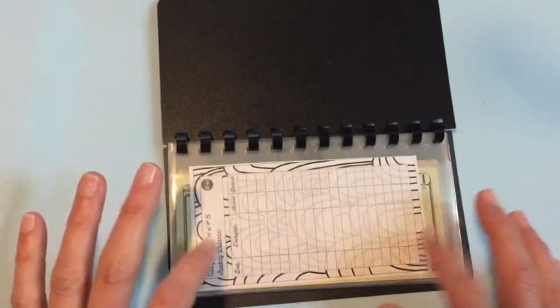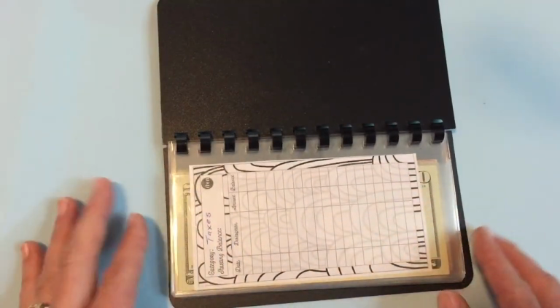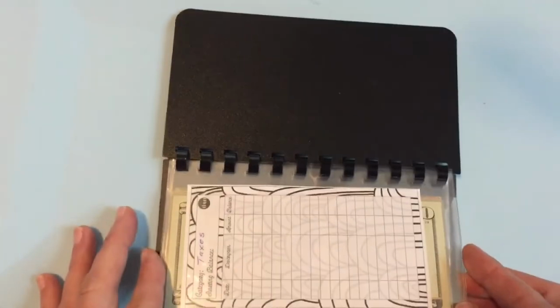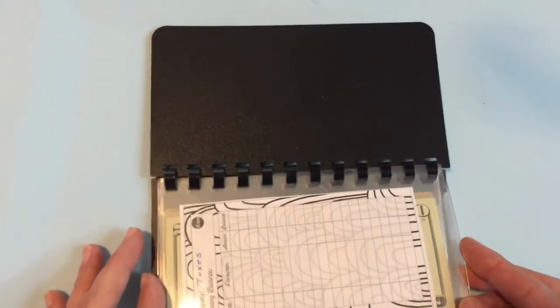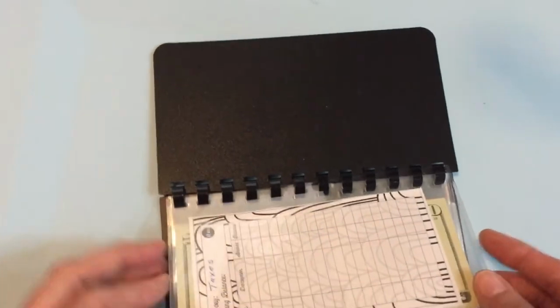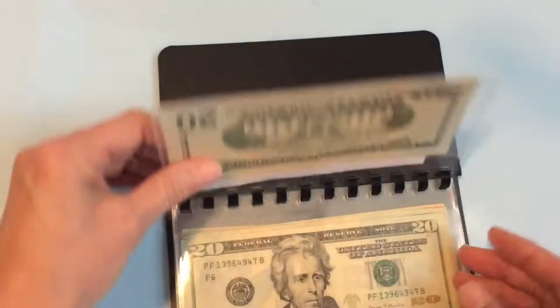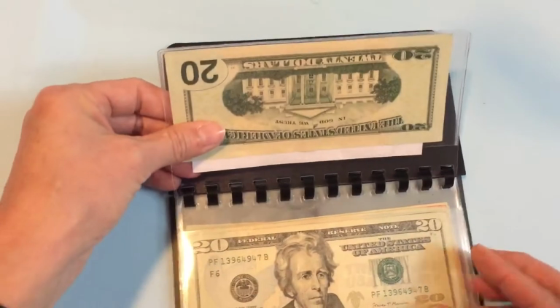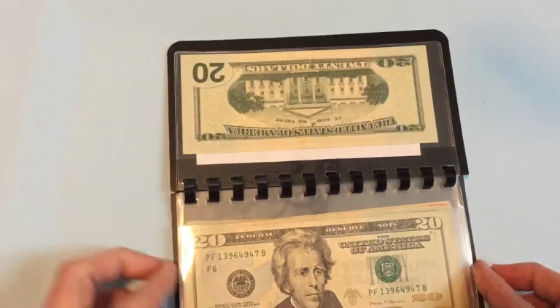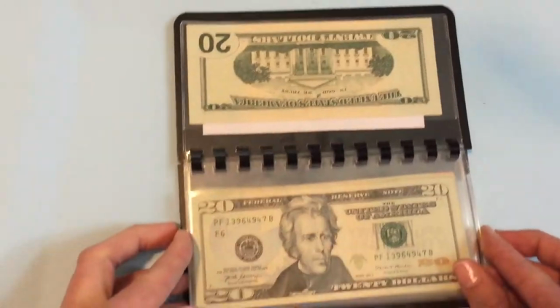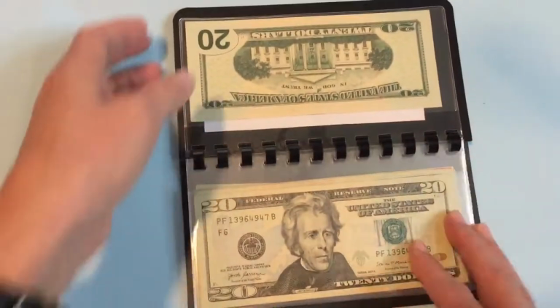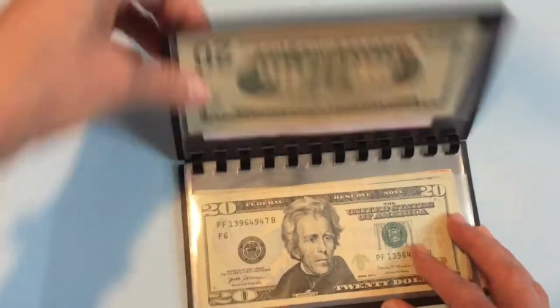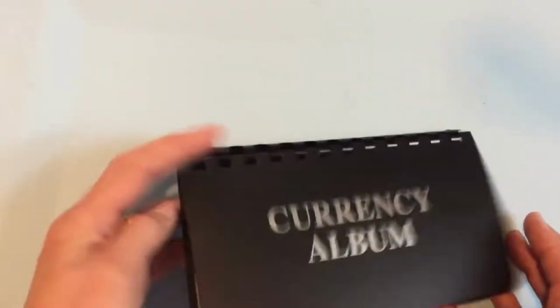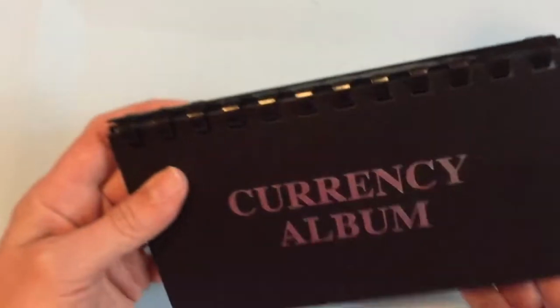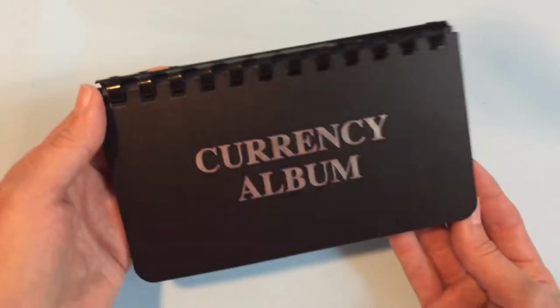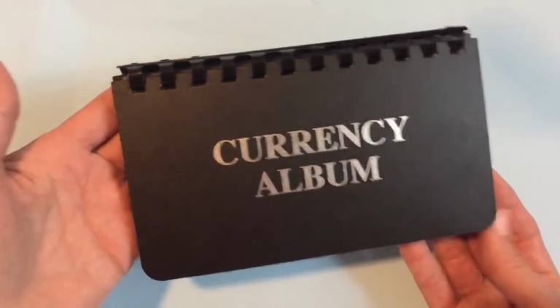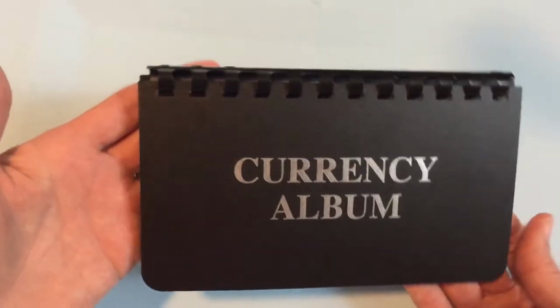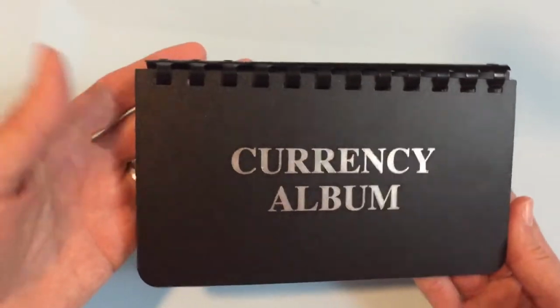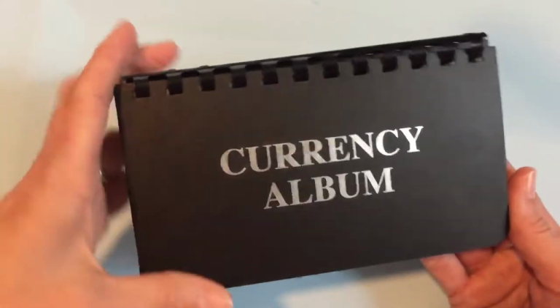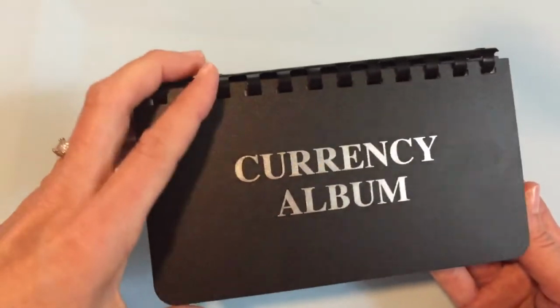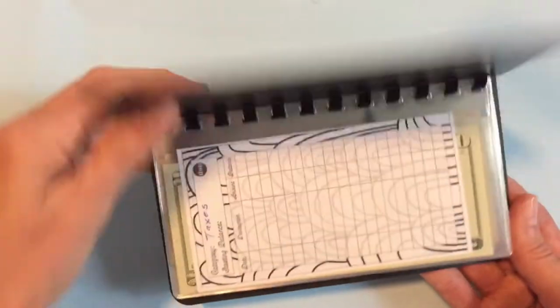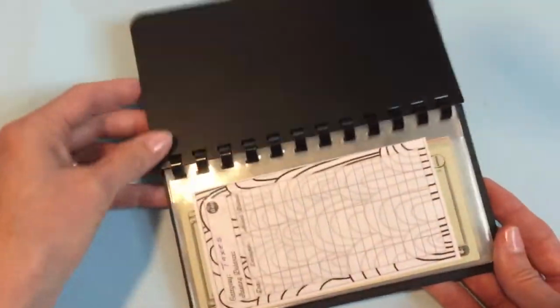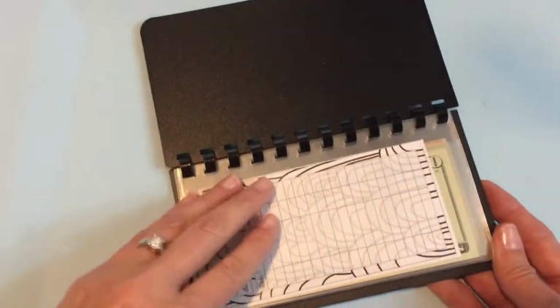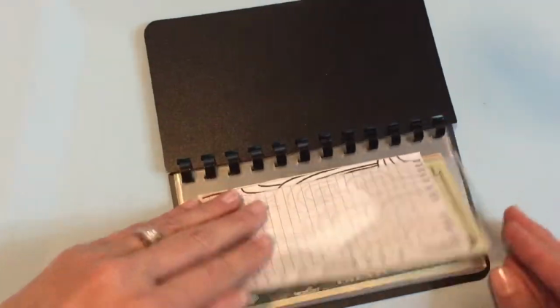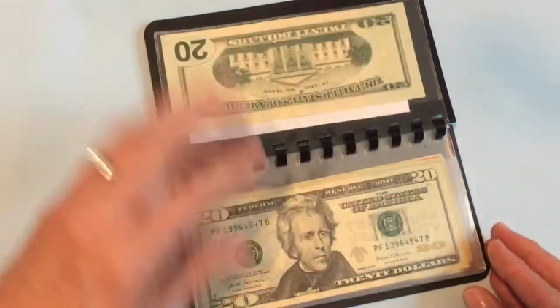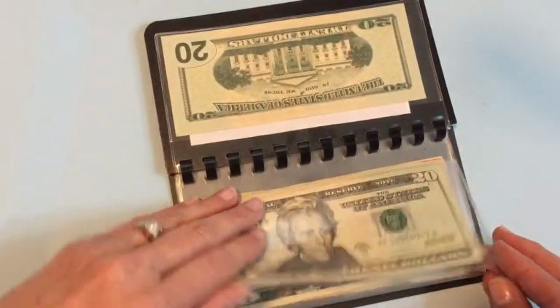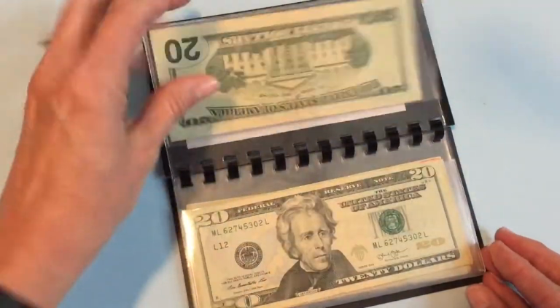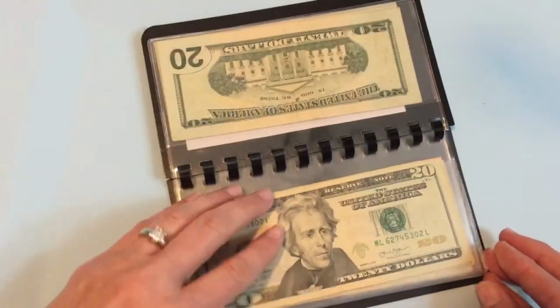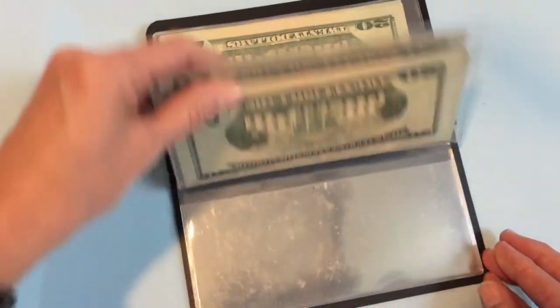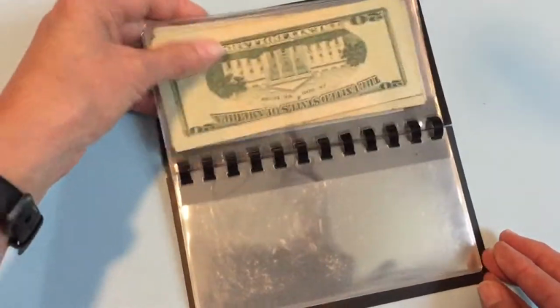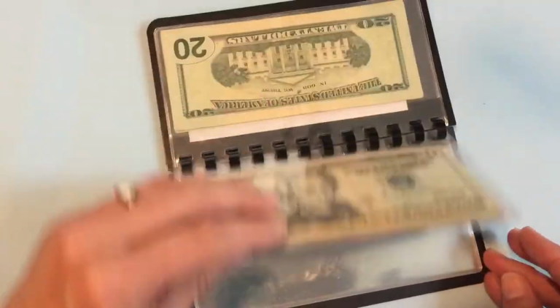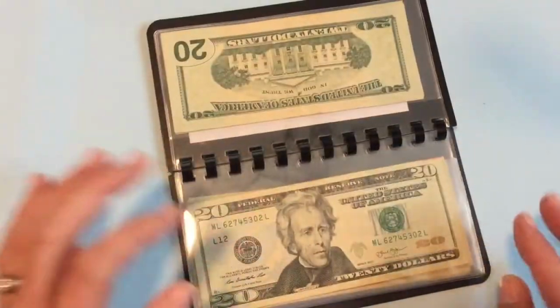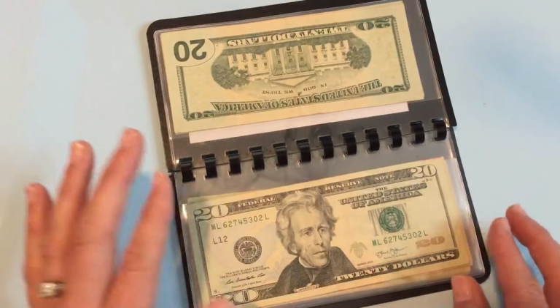That's how I like to do it and I really like this. It's sturdy. This is something you could keep in your purse if you wanted to, to keep your cash in. Again, this was $4.99.